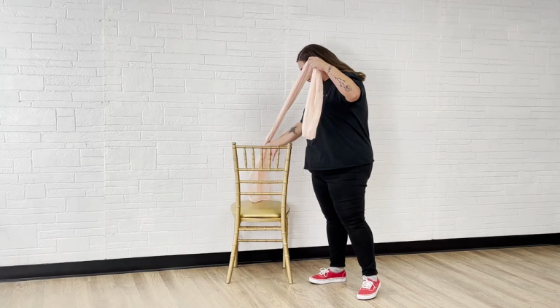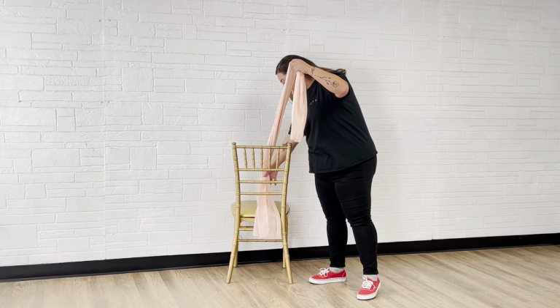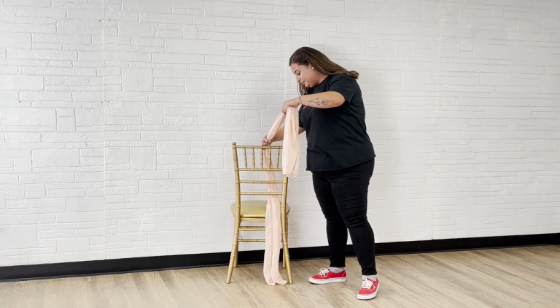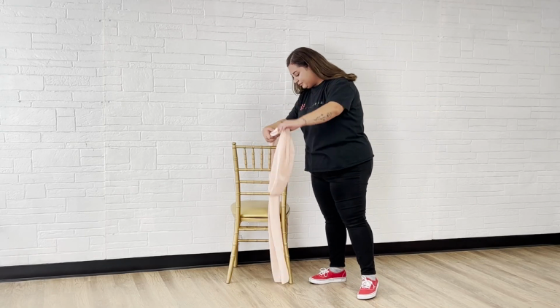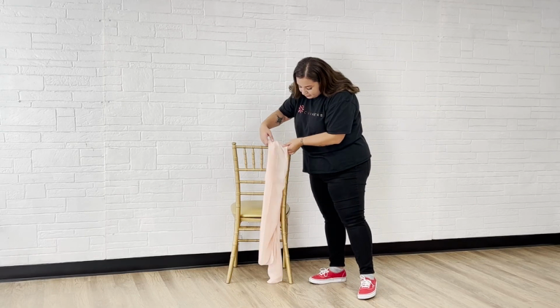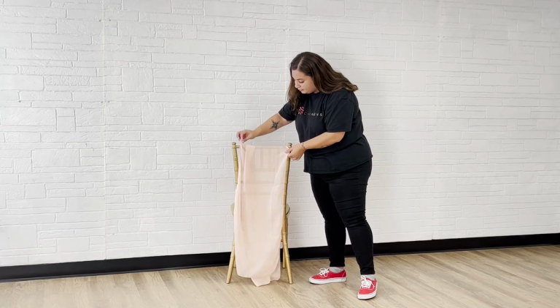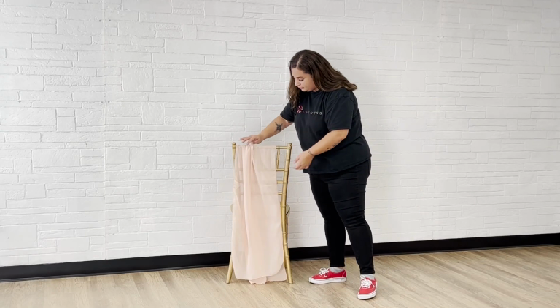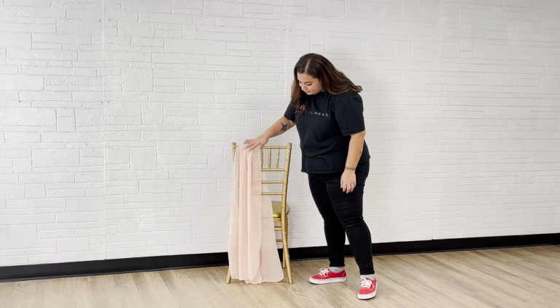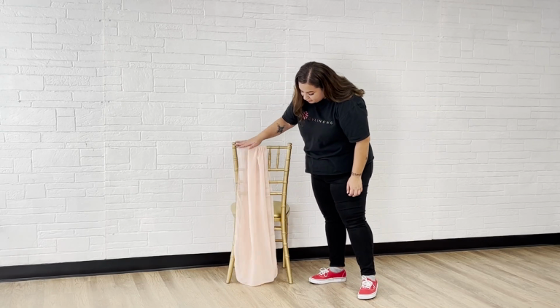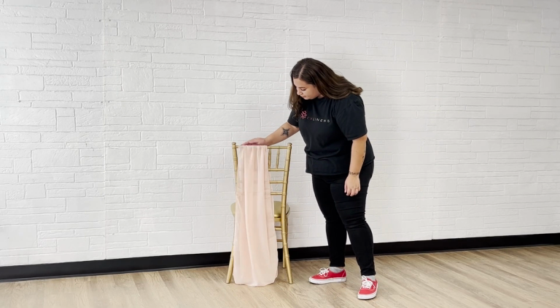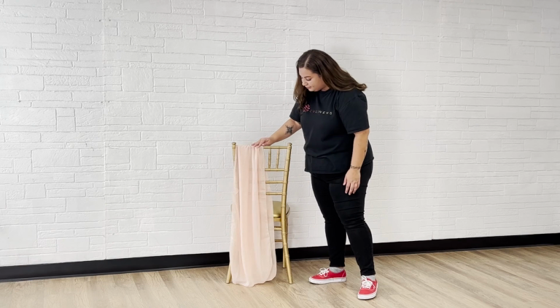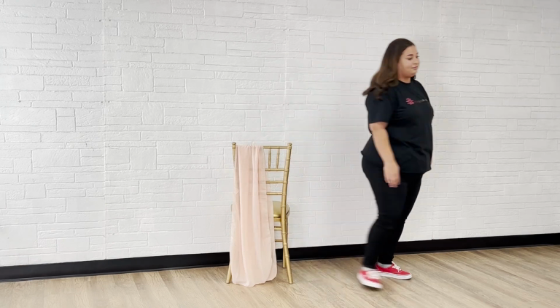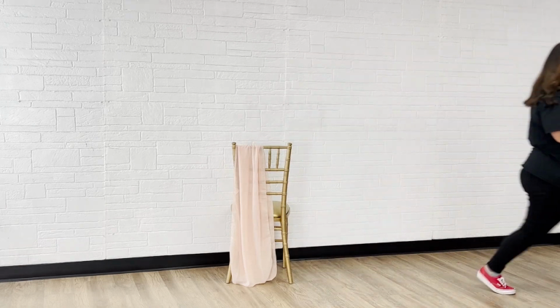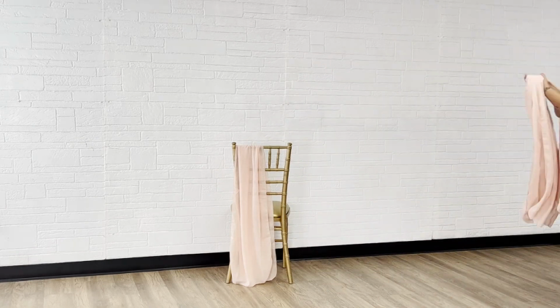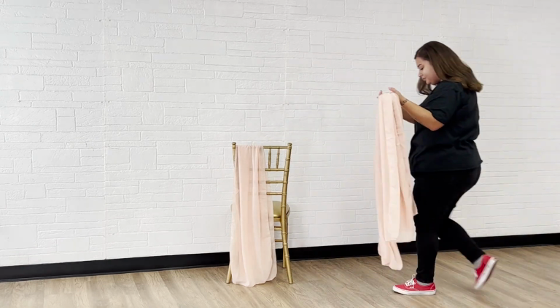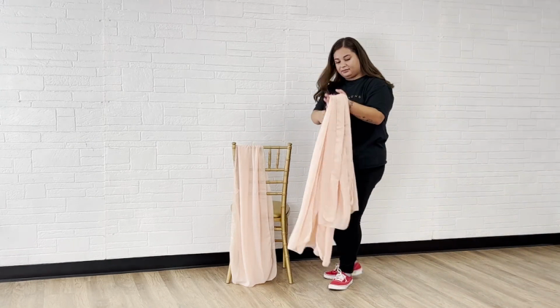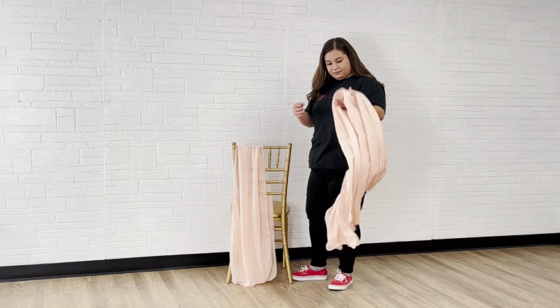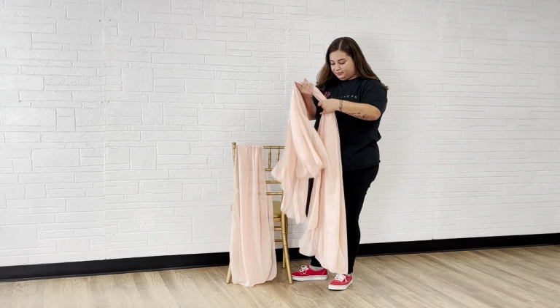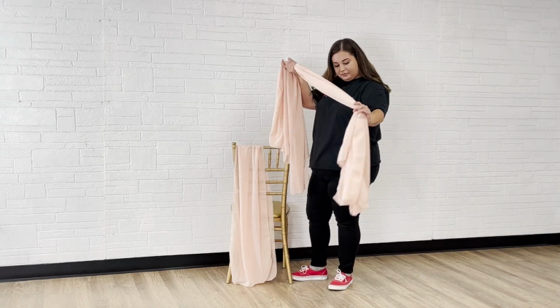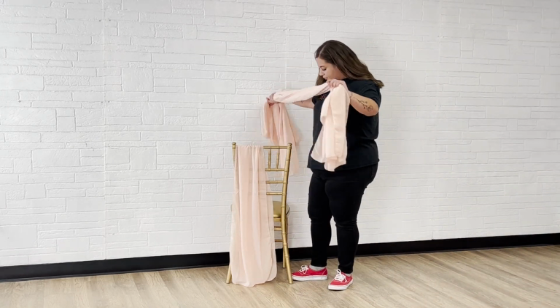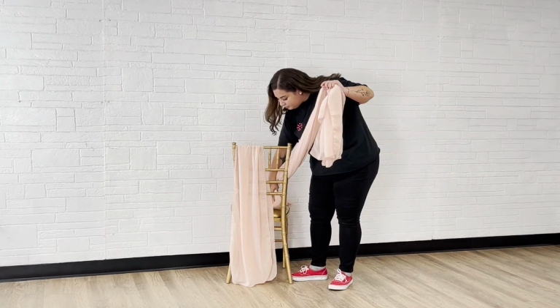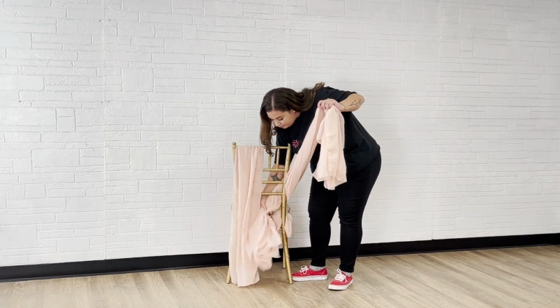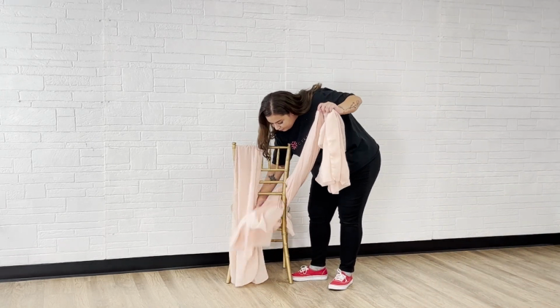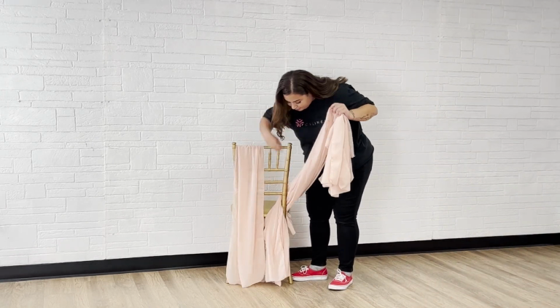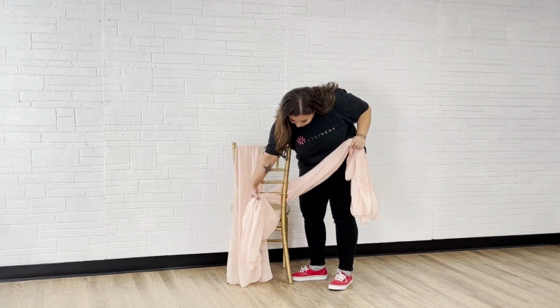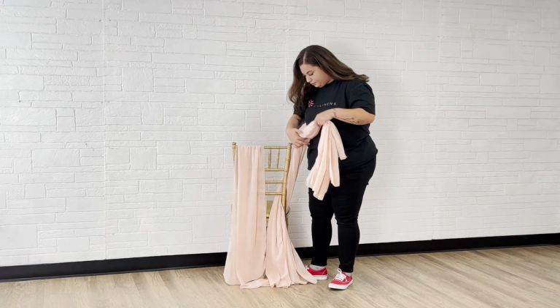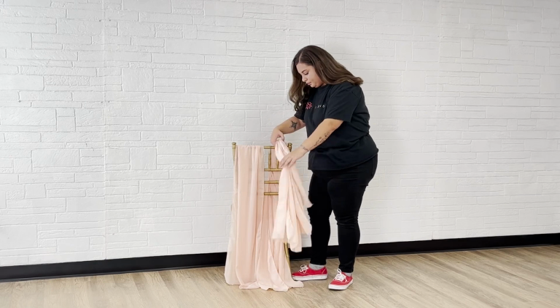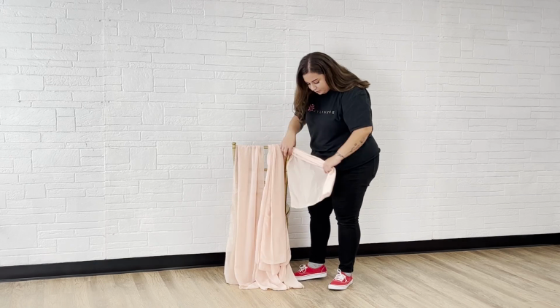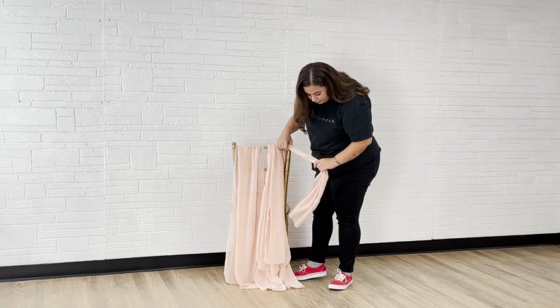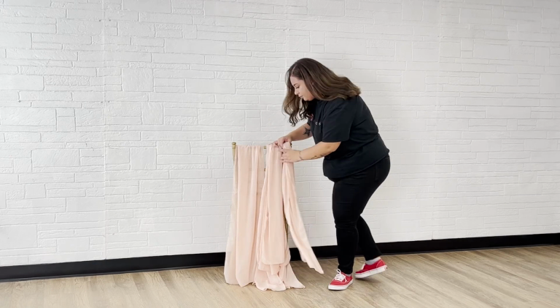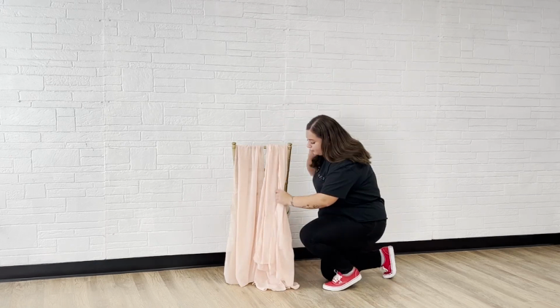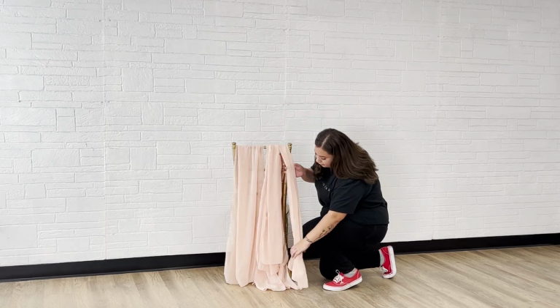Start by draping individual chiffon sashes over the chair, passing the fabric facing the front of the chair under the bottom spindle. You can also add five sashes at the same time.